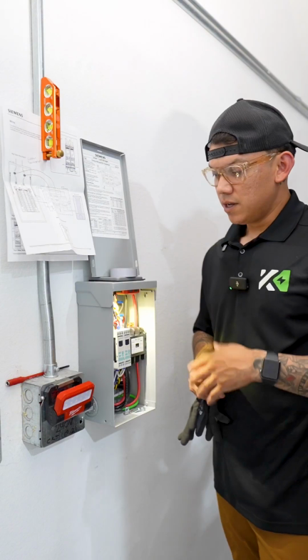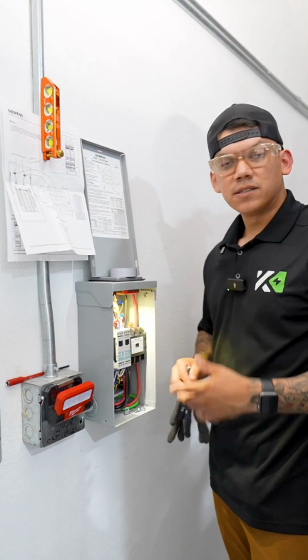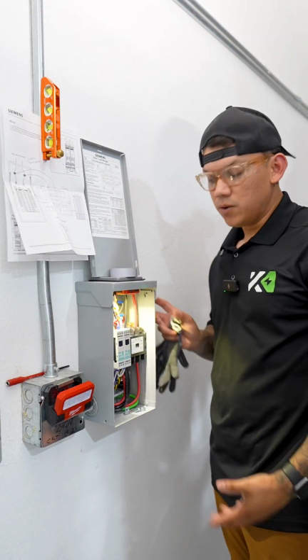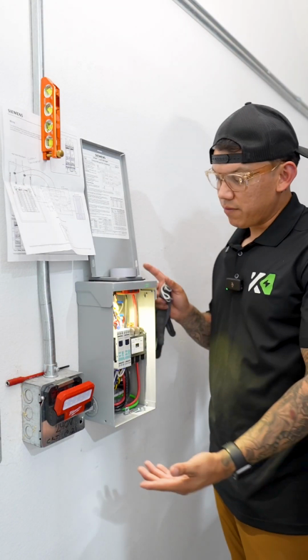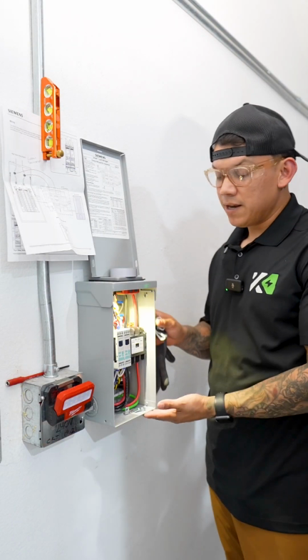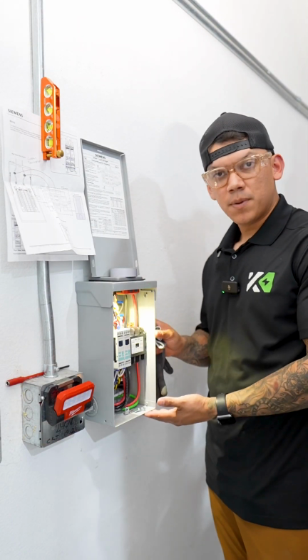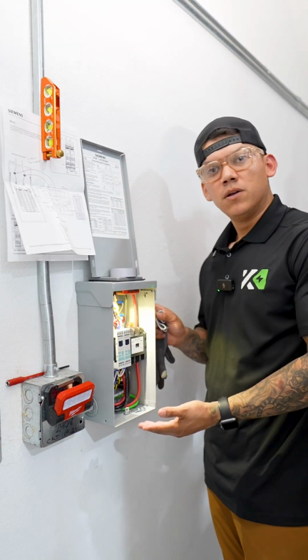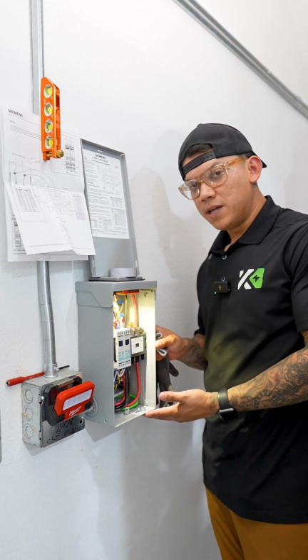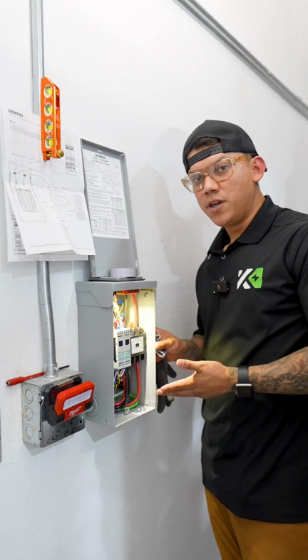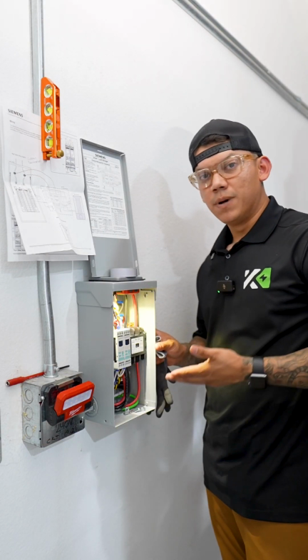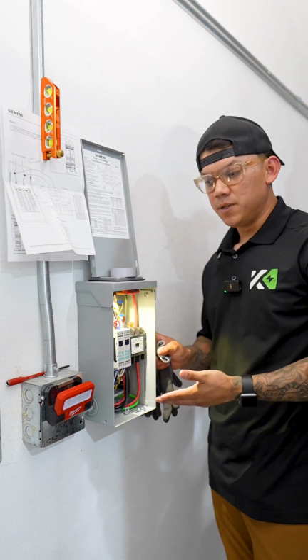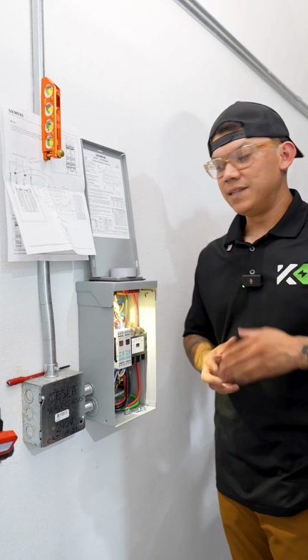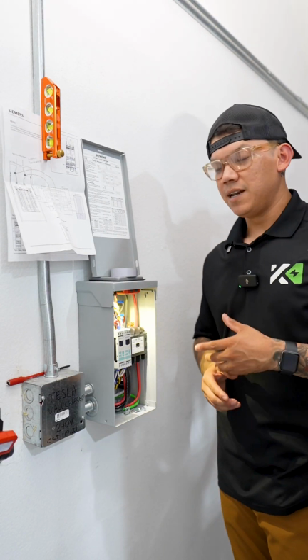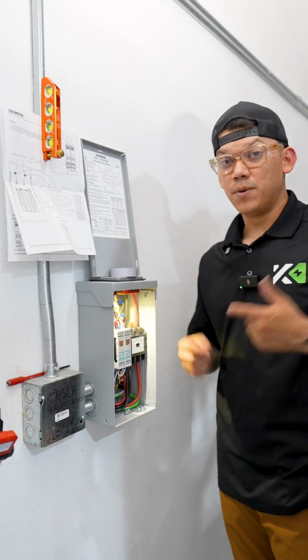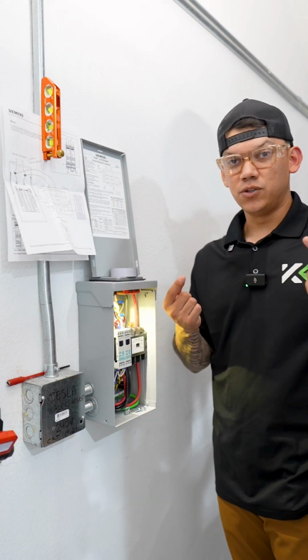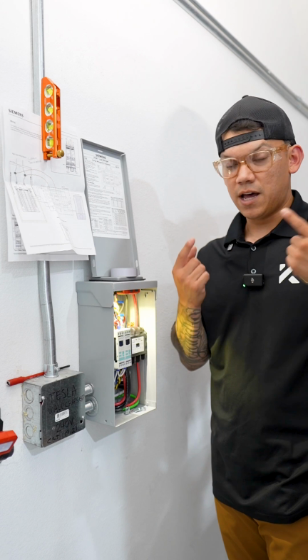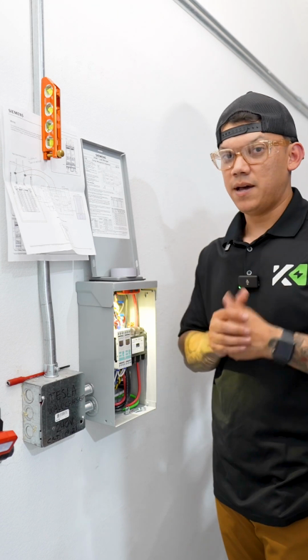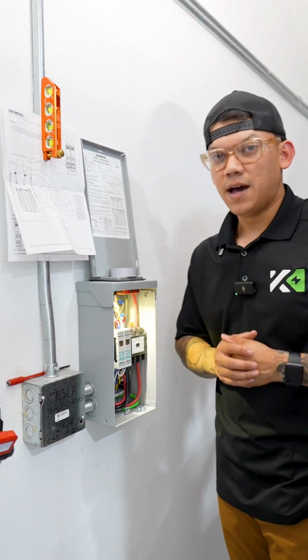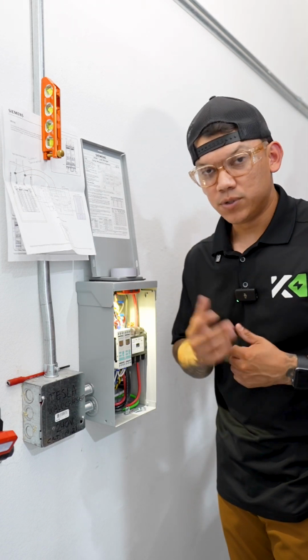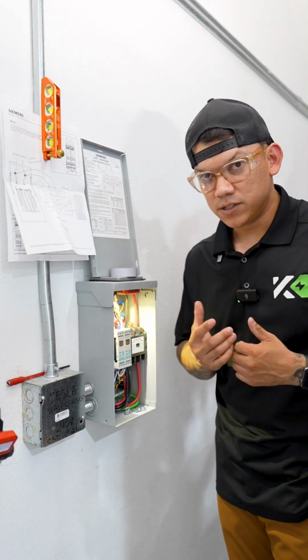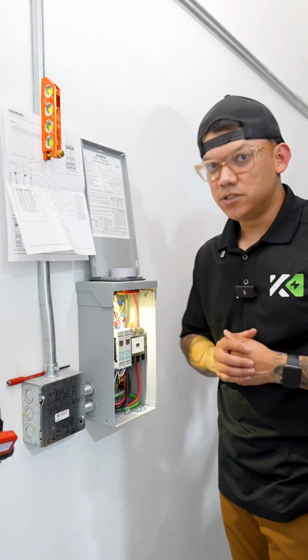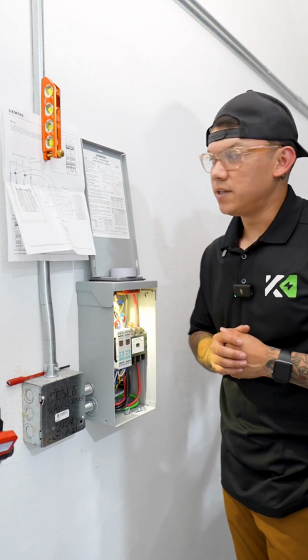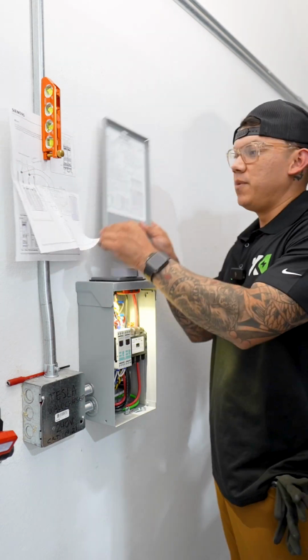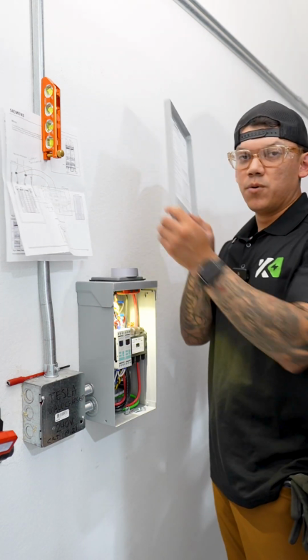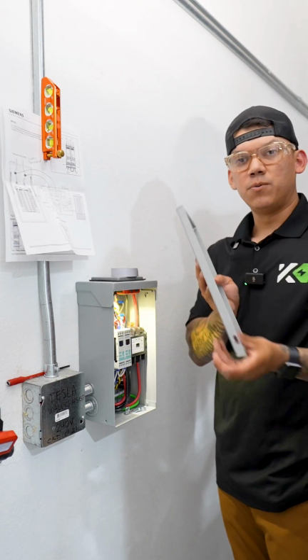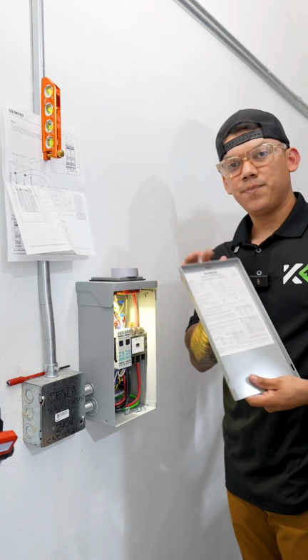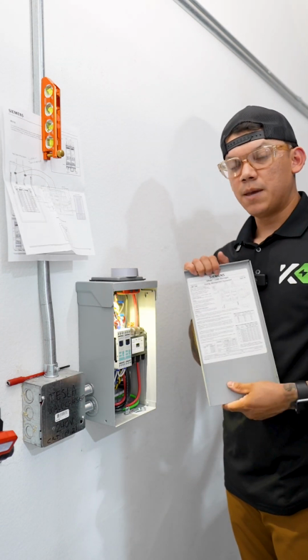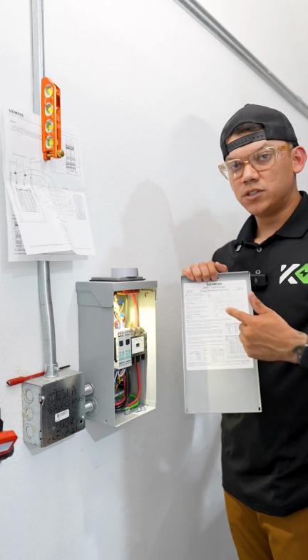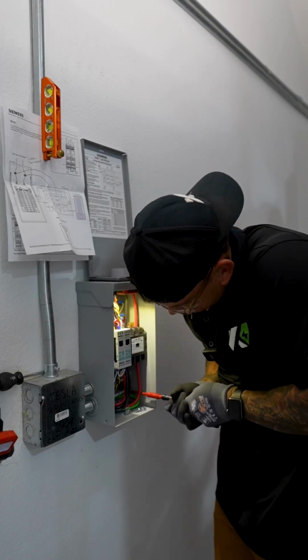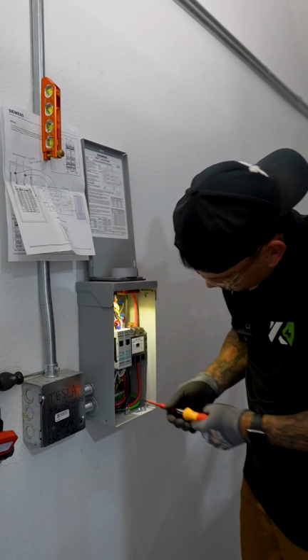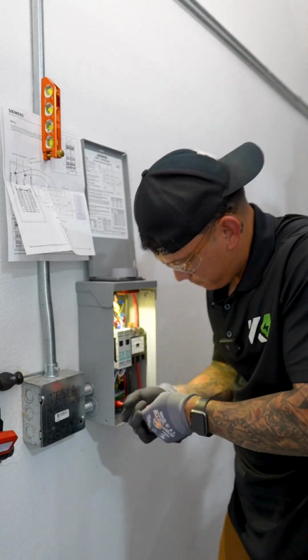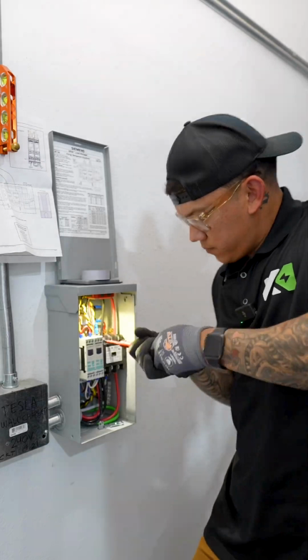As you guys can see, we have the Enhap Load Manager here by Siemens. This is not live but I still have my eye protection here just in case. Before we walk away, I am going to torque every single terminal of these.